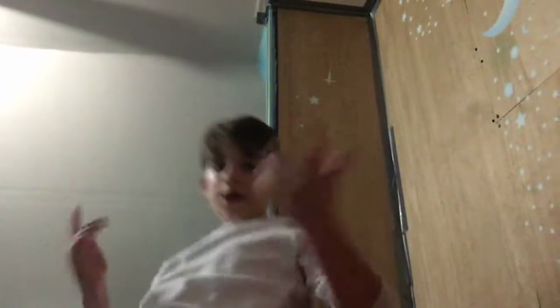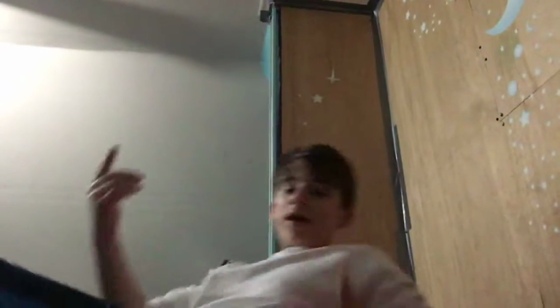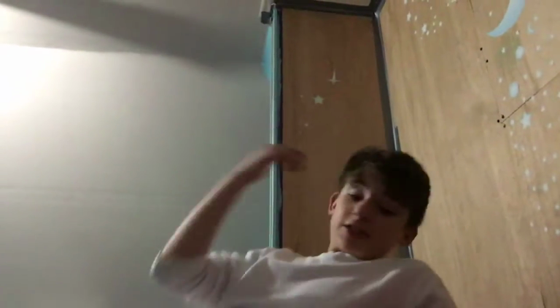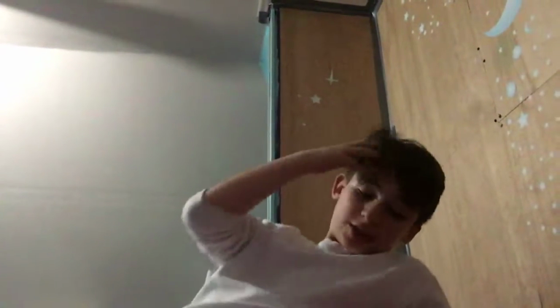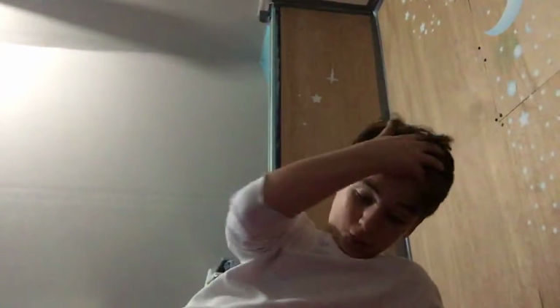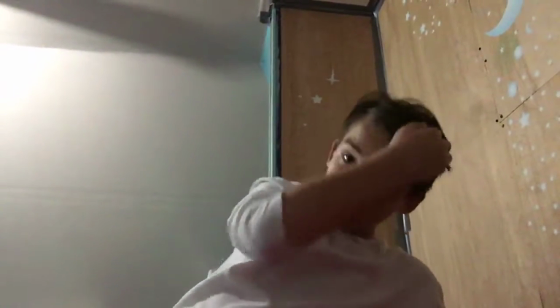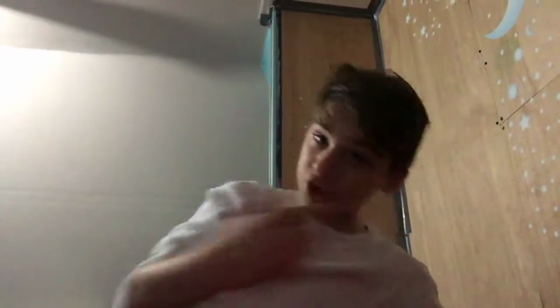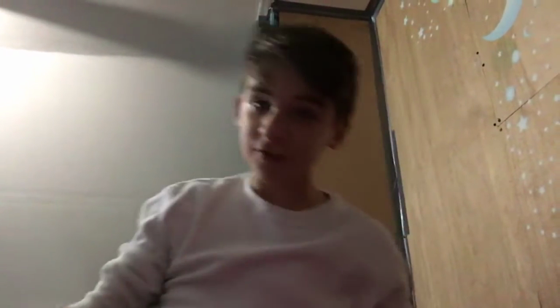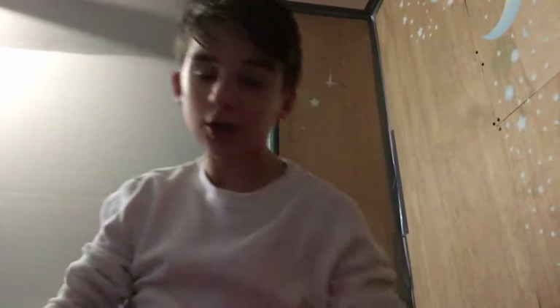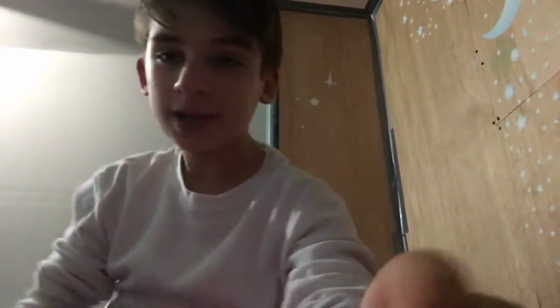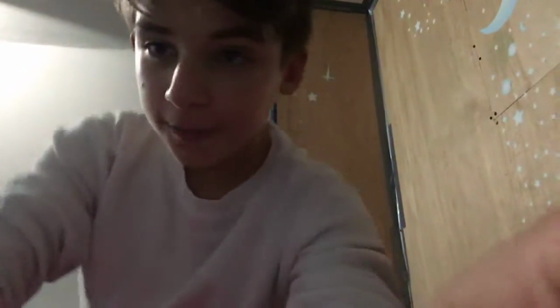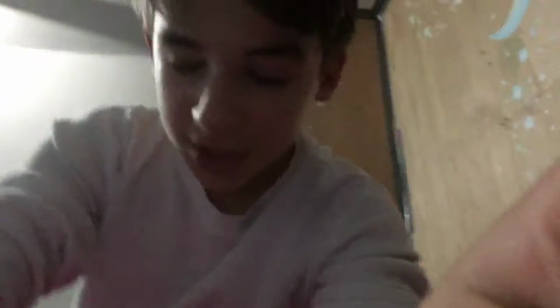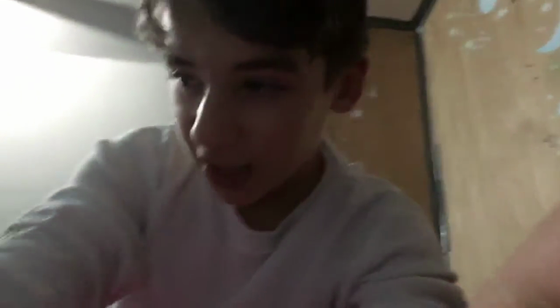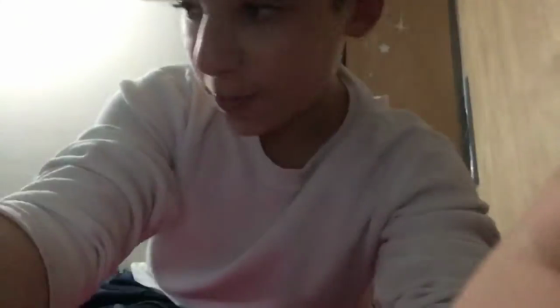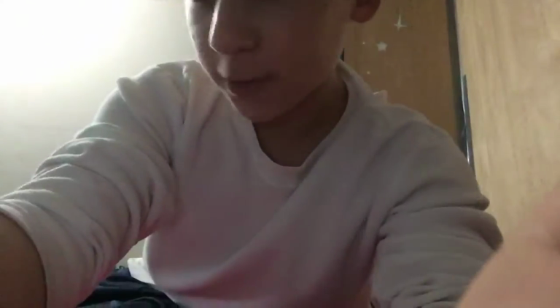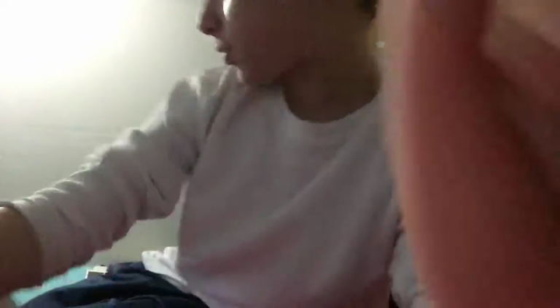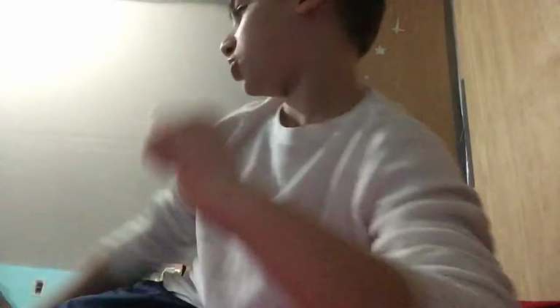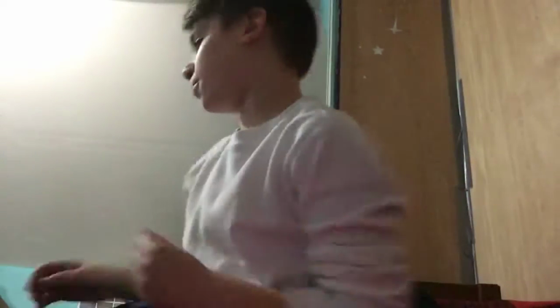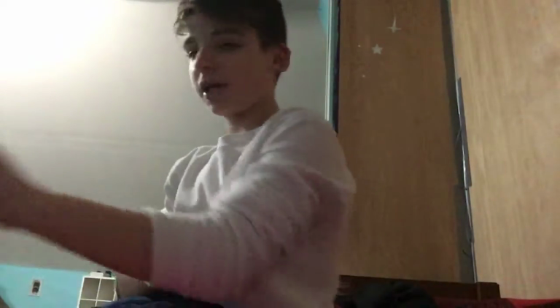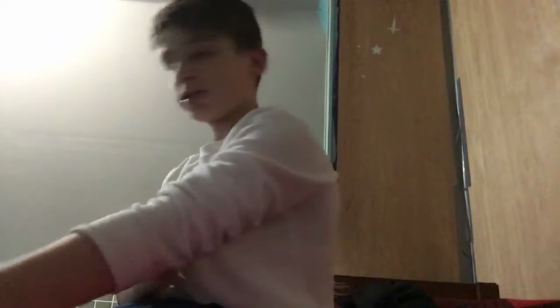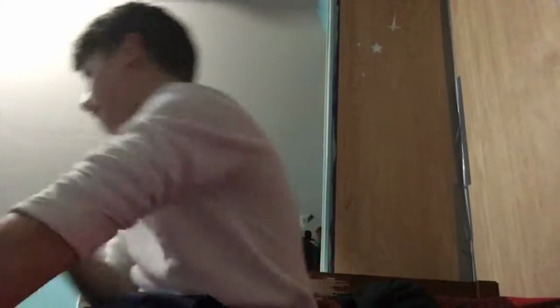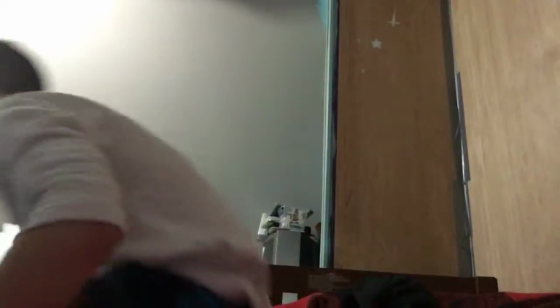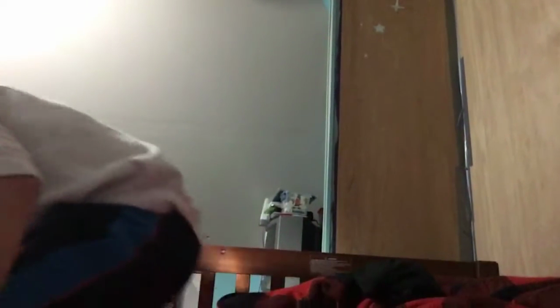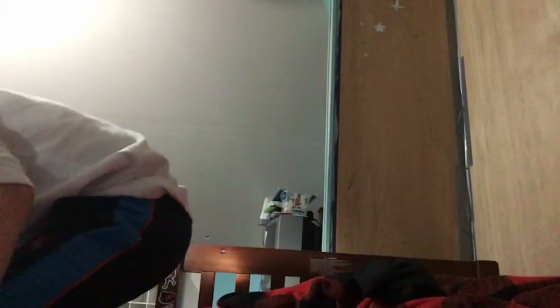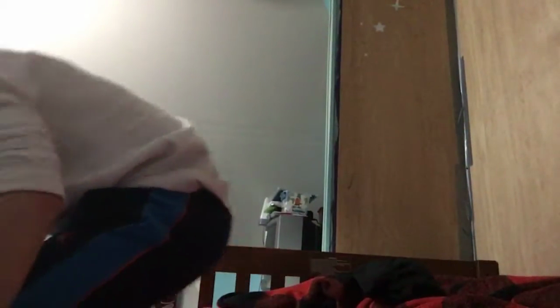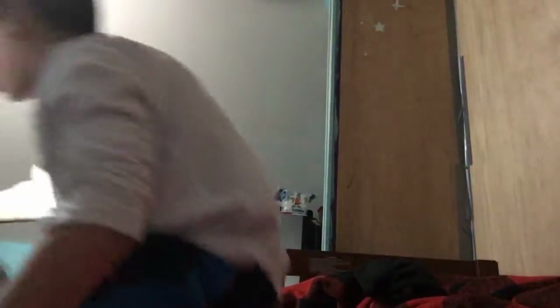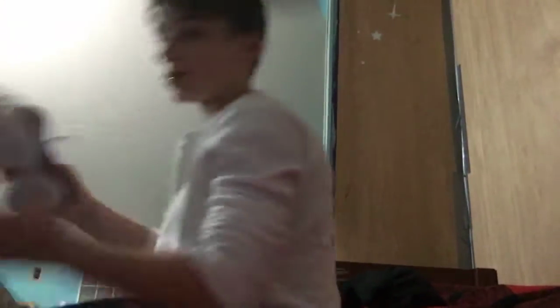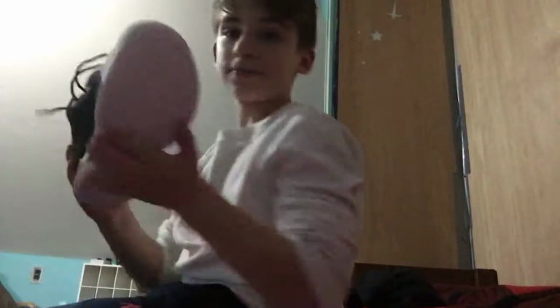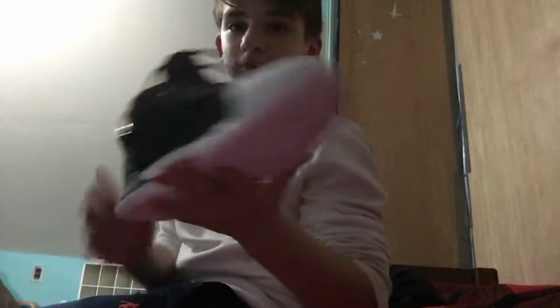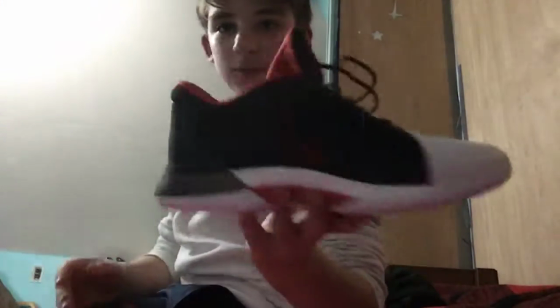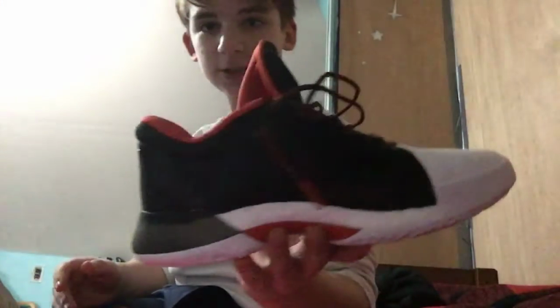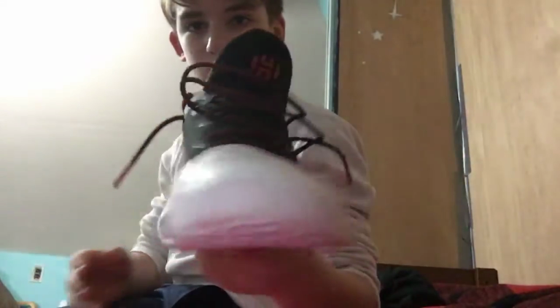Hey guys, what's up? Welcome to another sneaker video today. I just picked up a fresh new pair of kicks — a basketball shoe.